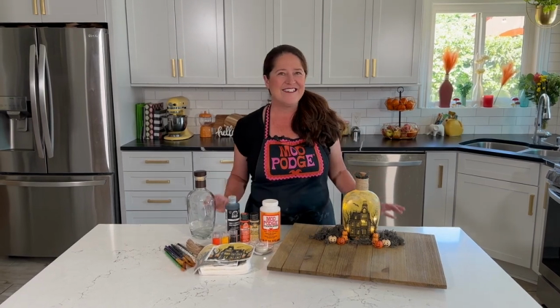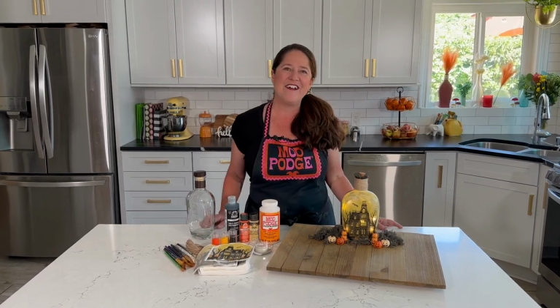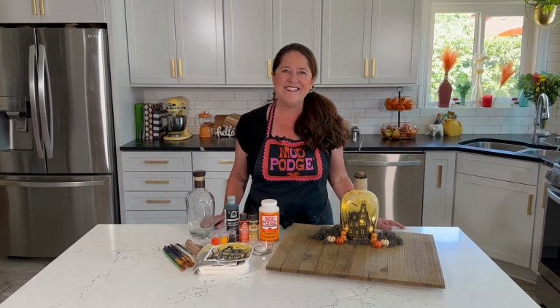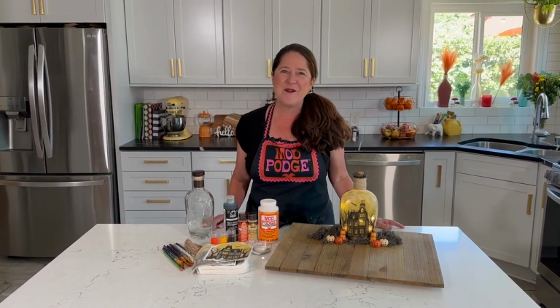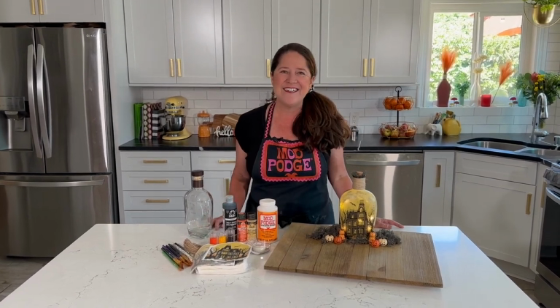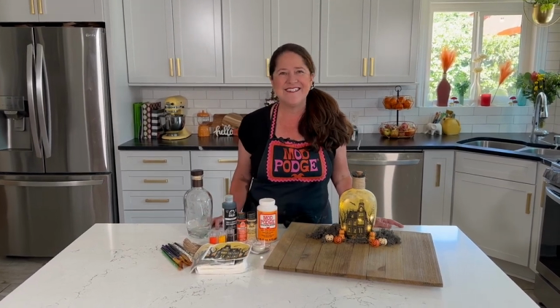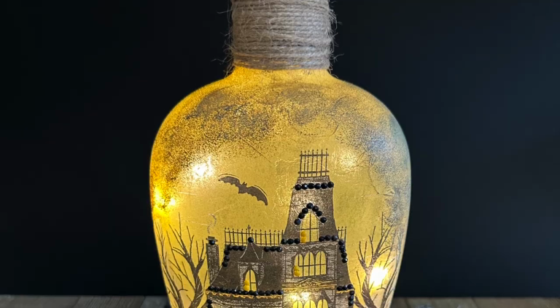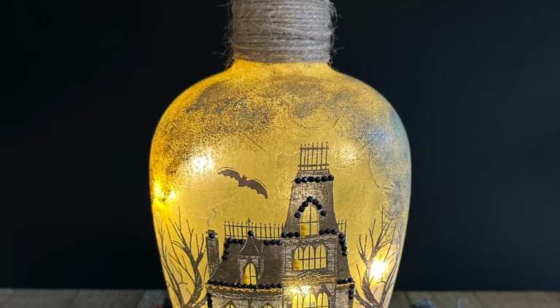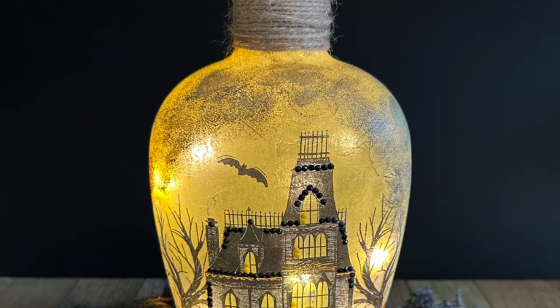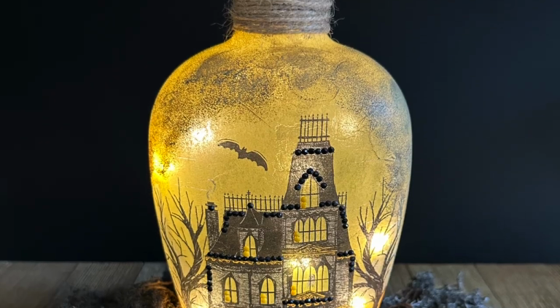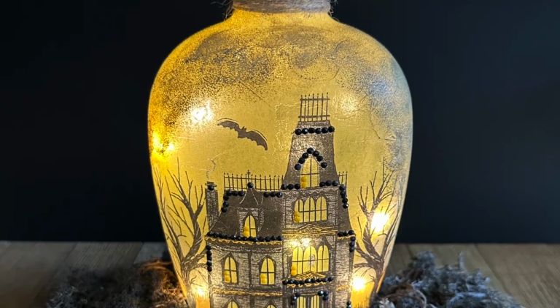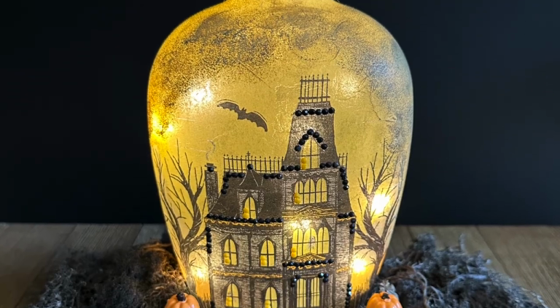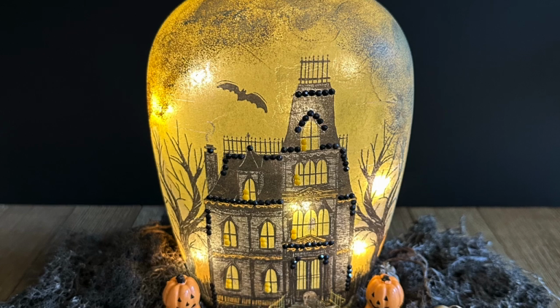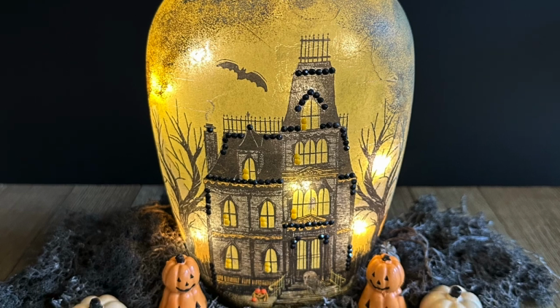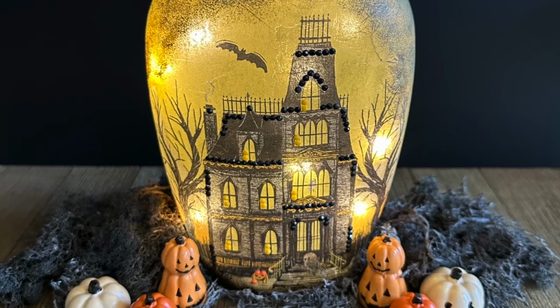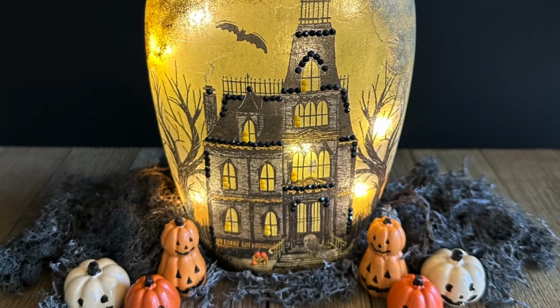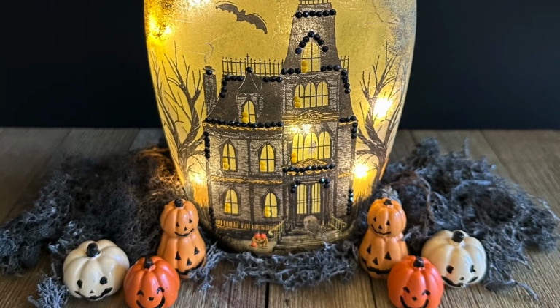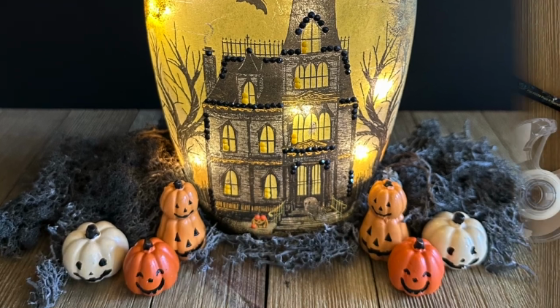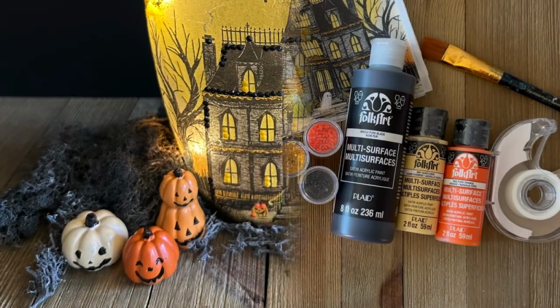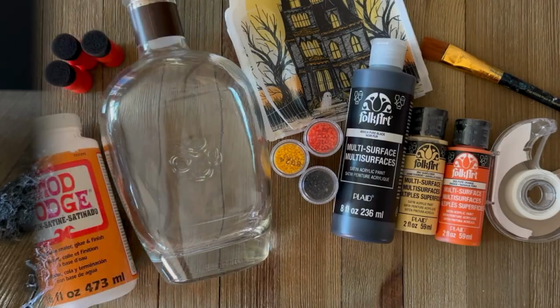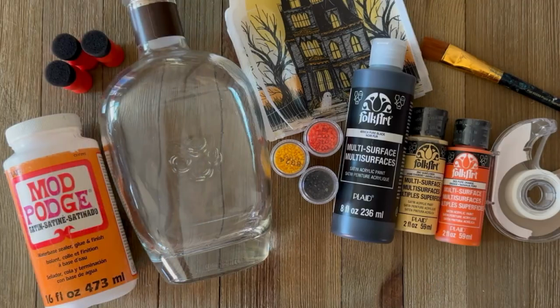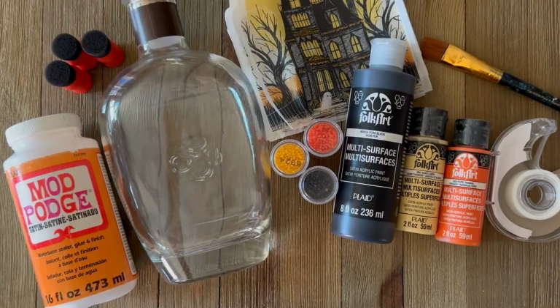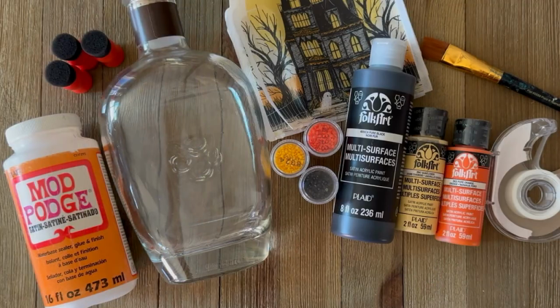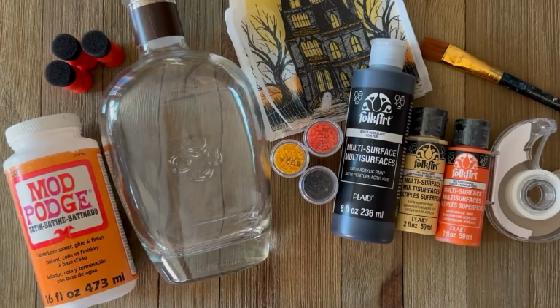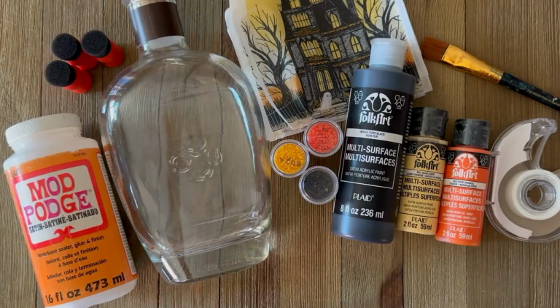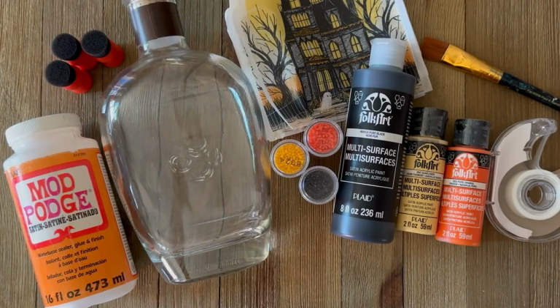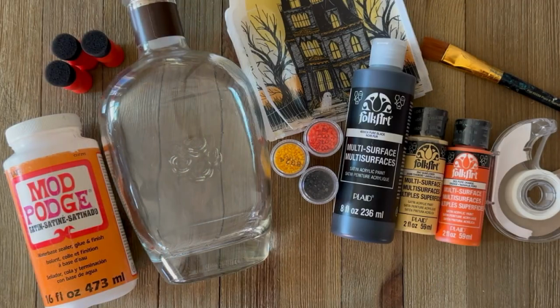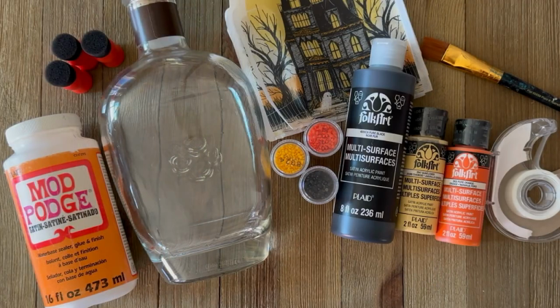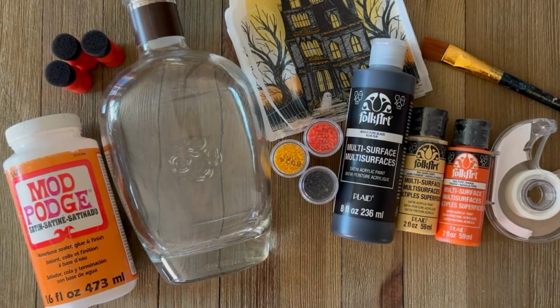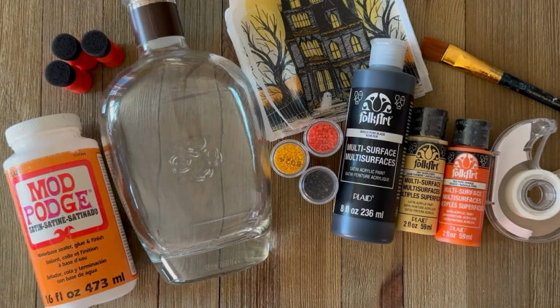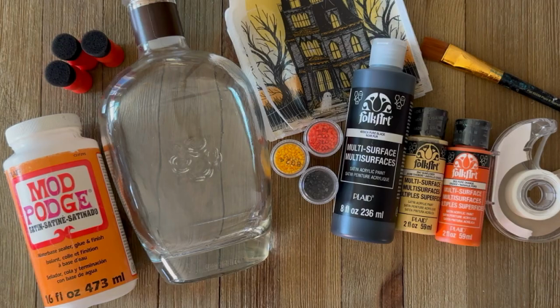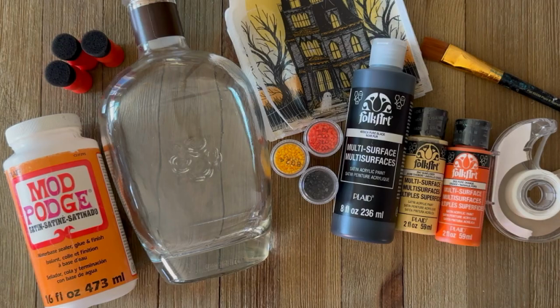Let's dive right into this project. I'm using Mod Podge satin and Folk Art Multi-Surface paint.